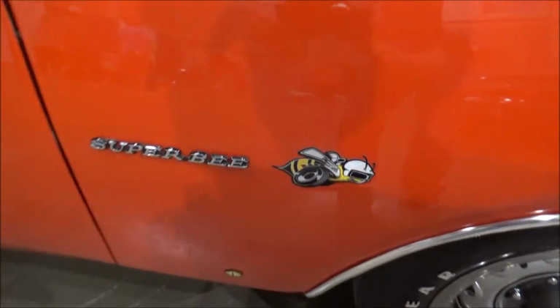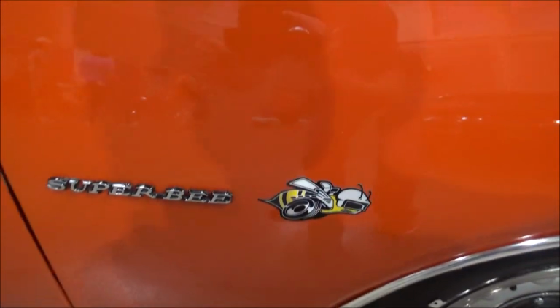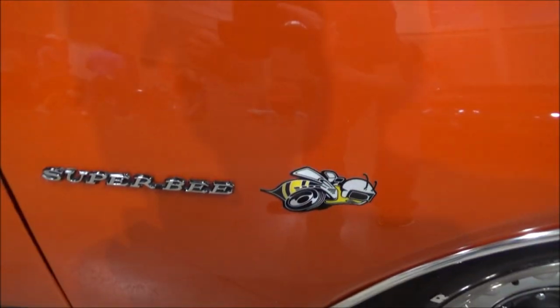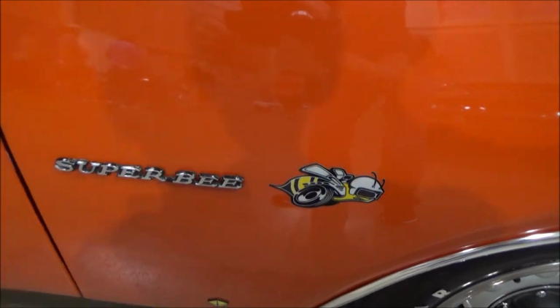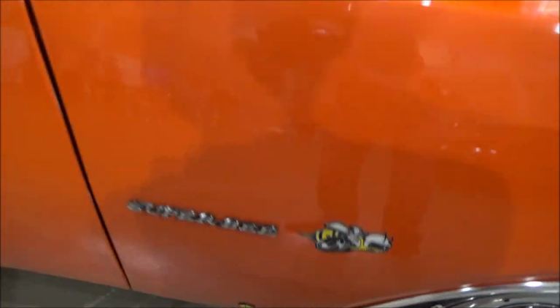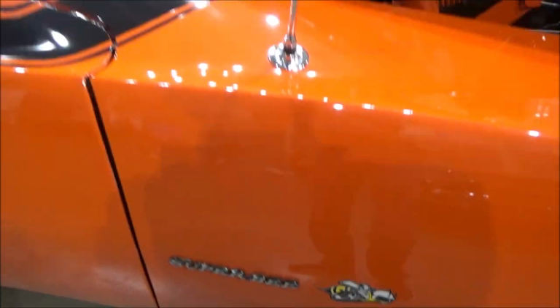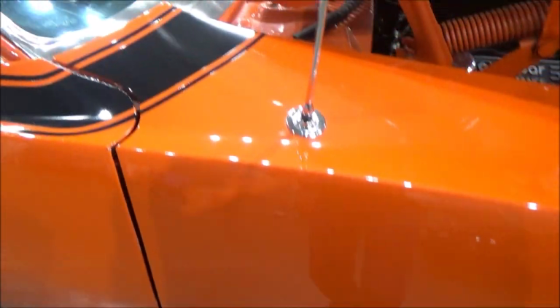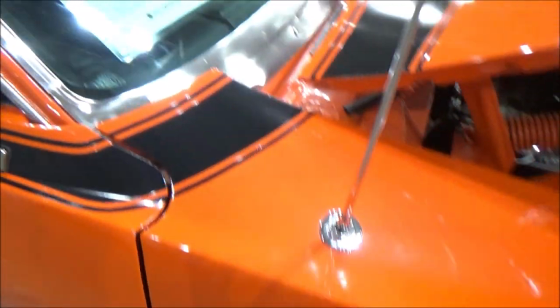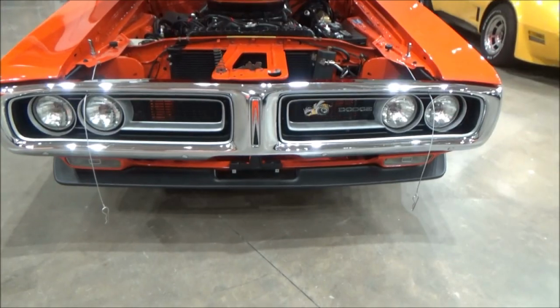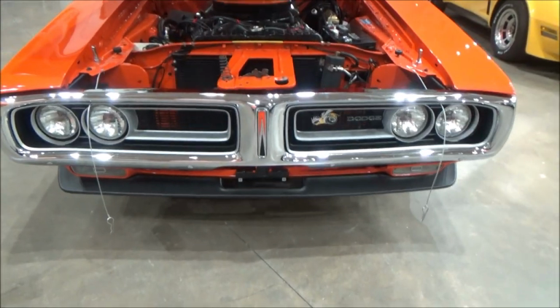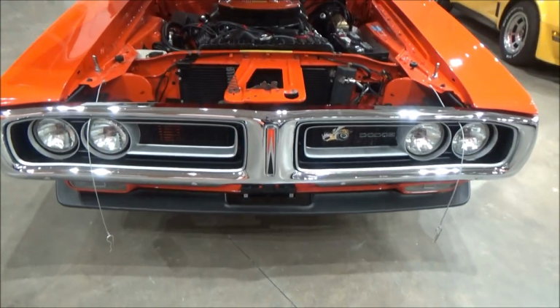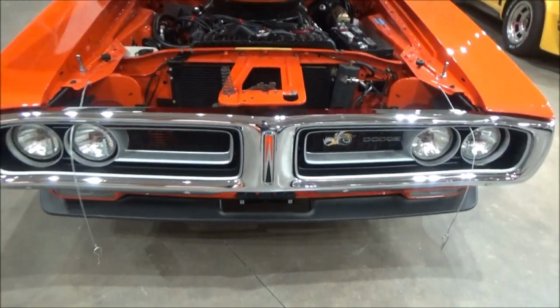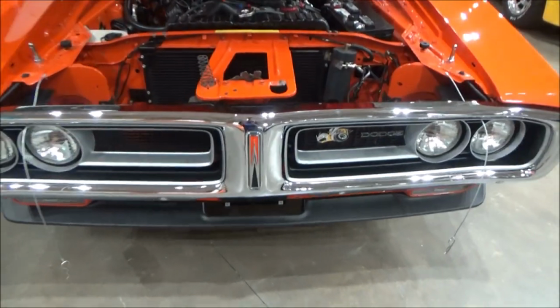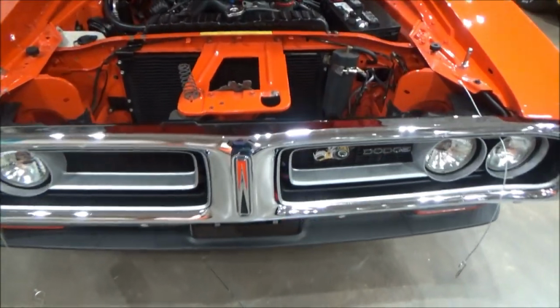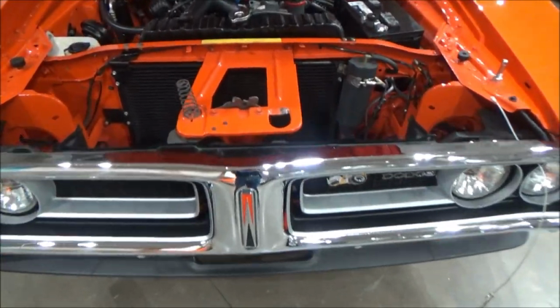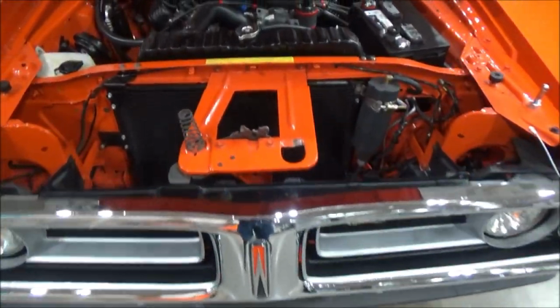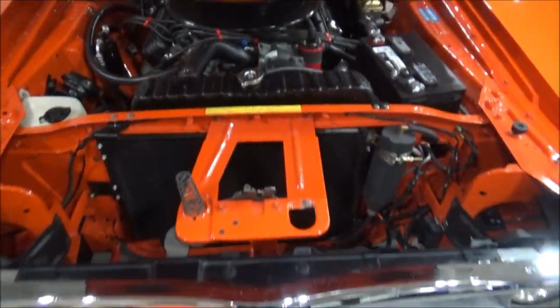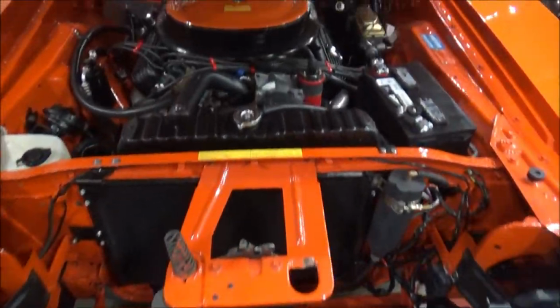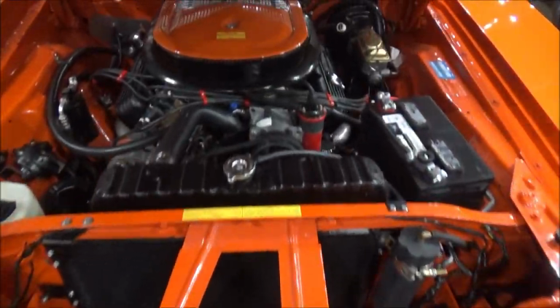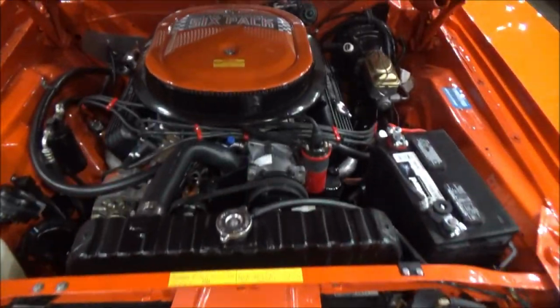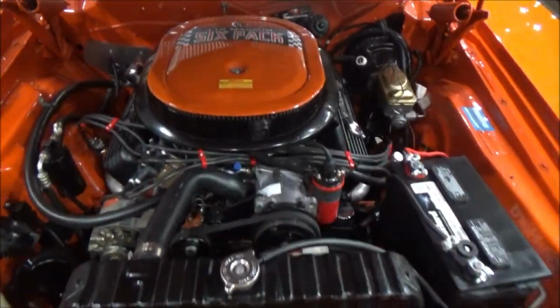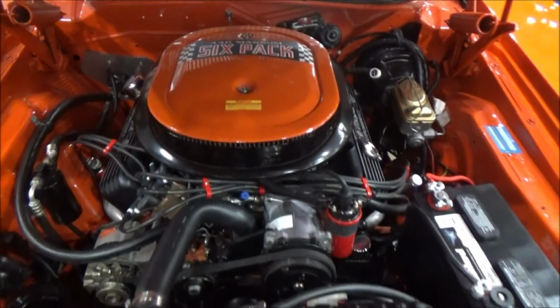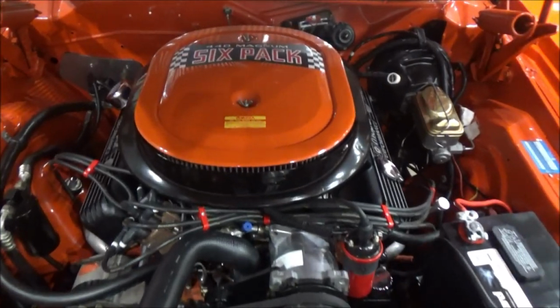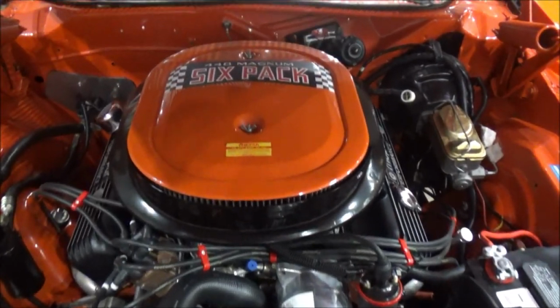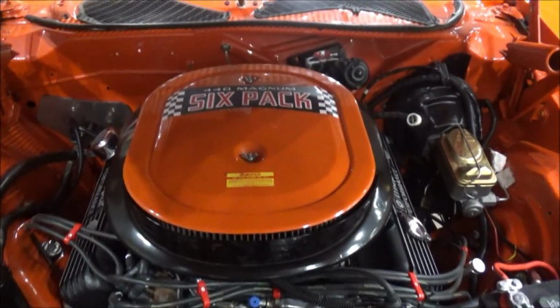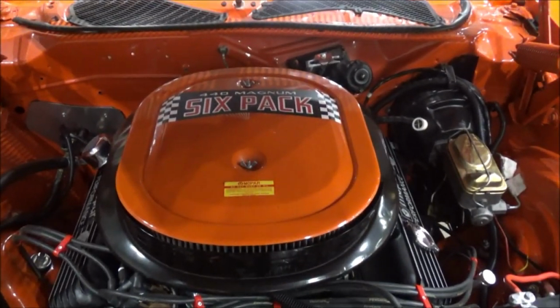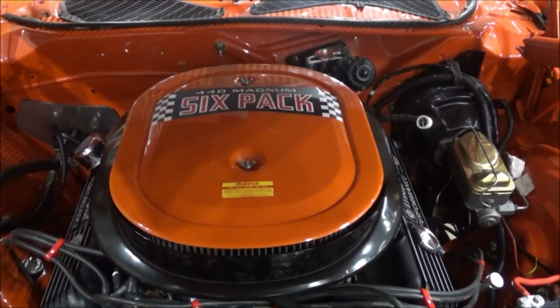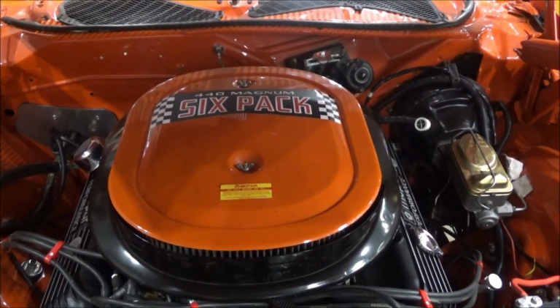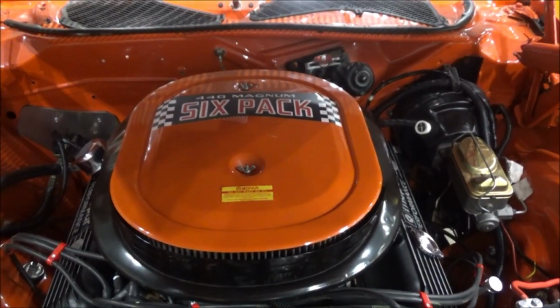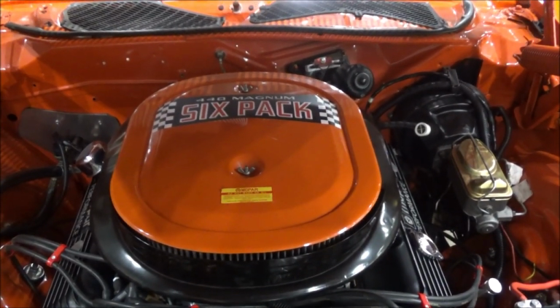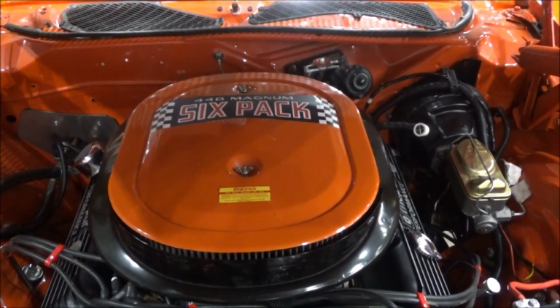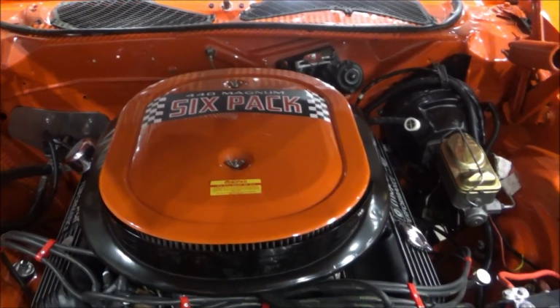It has Super B badging. Originally the Super B started out as a '71 Charger.